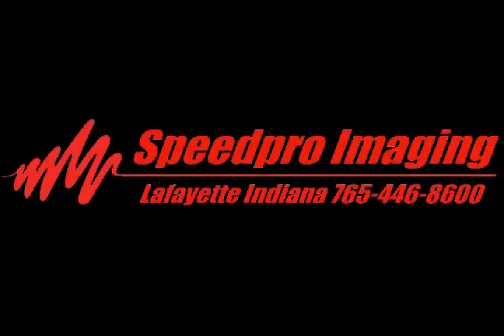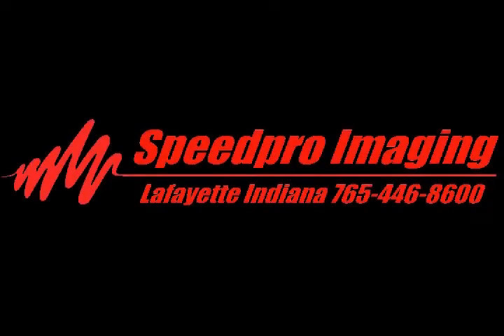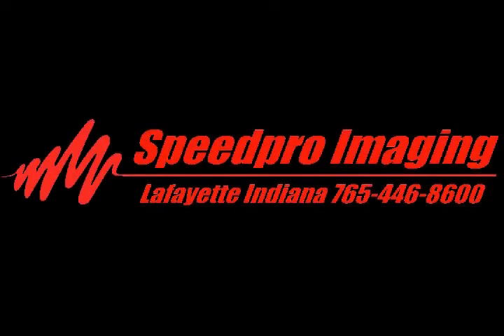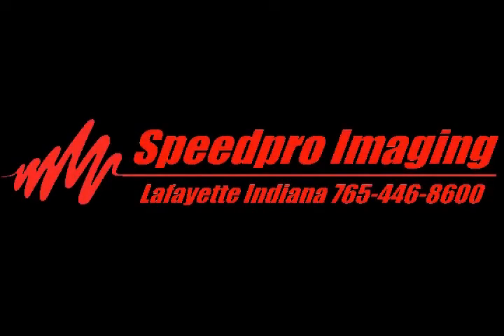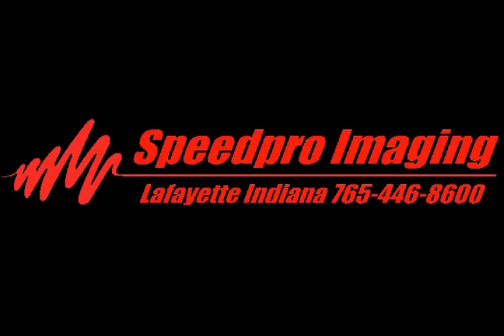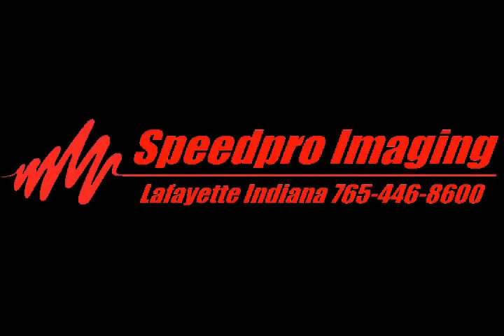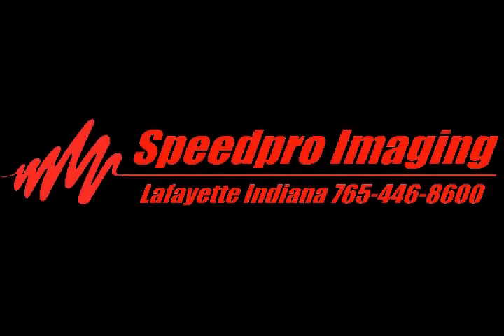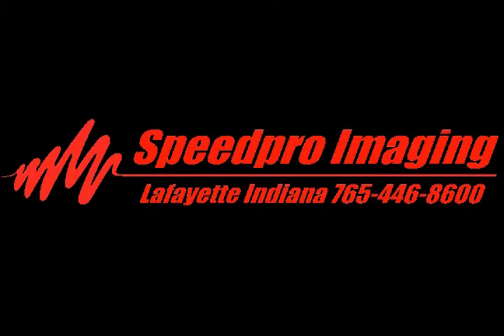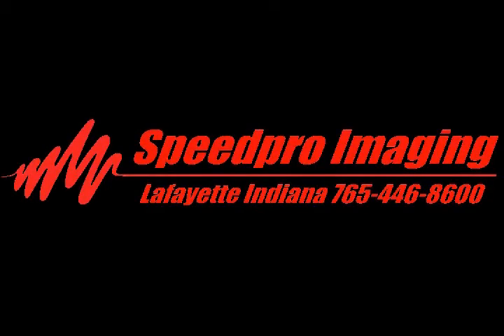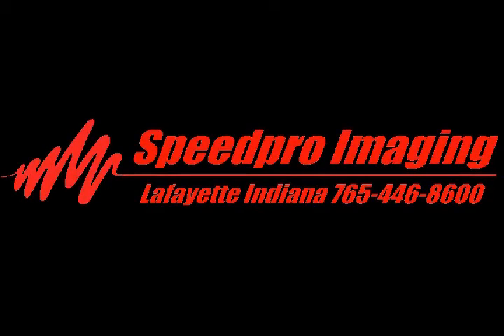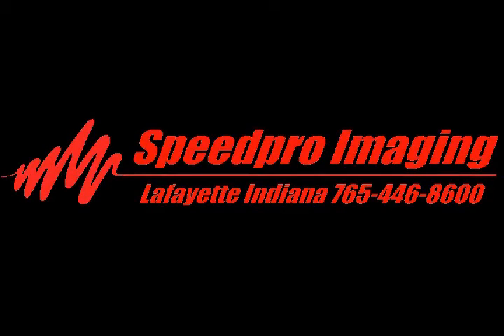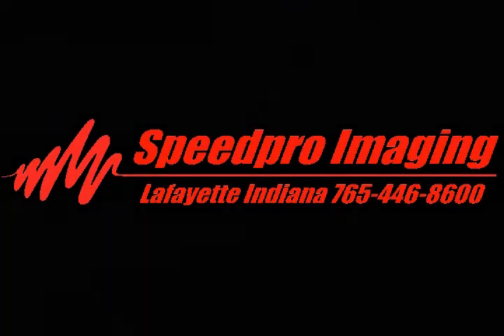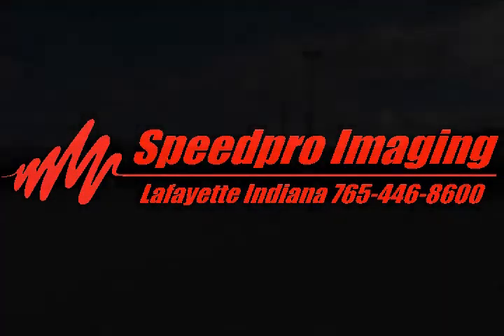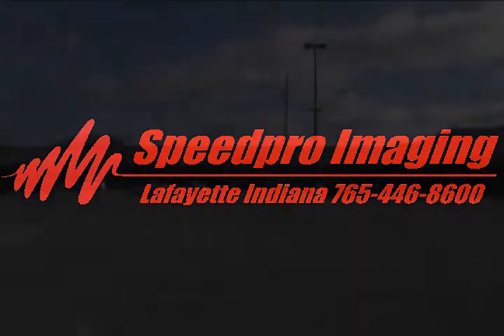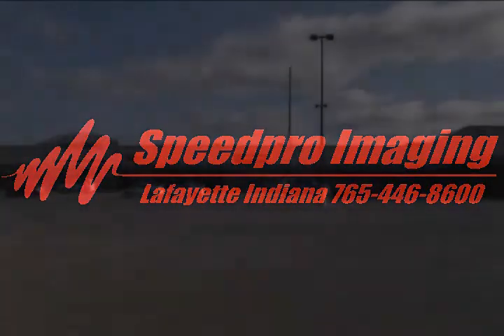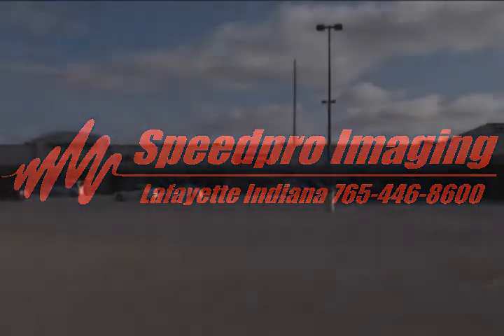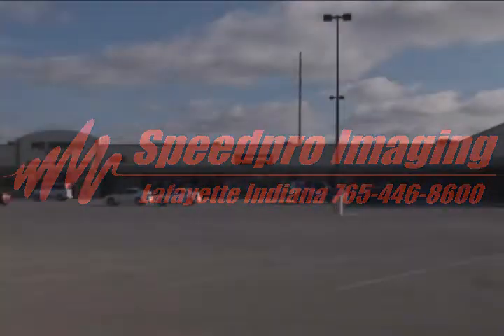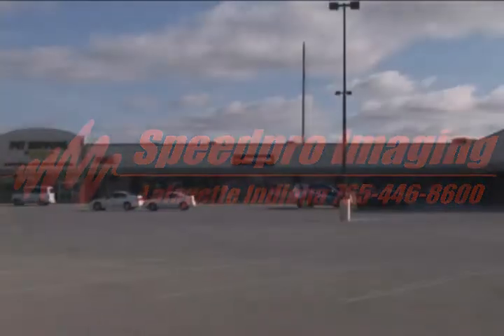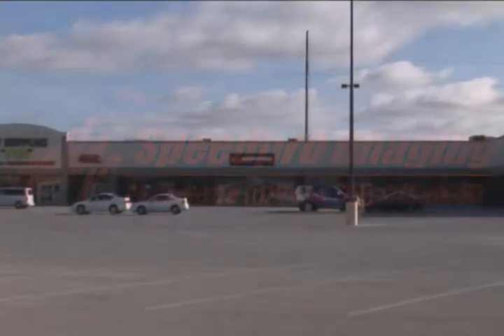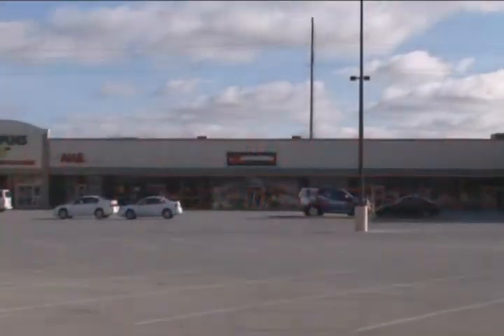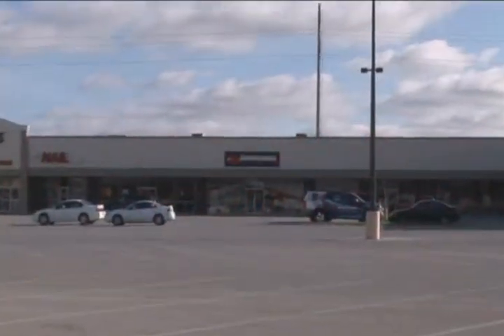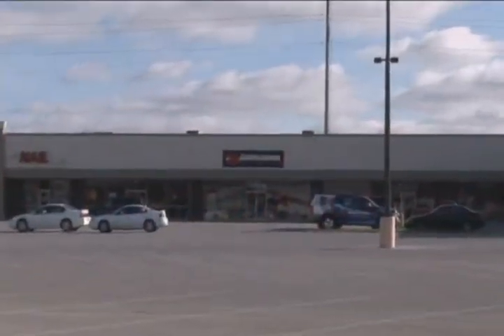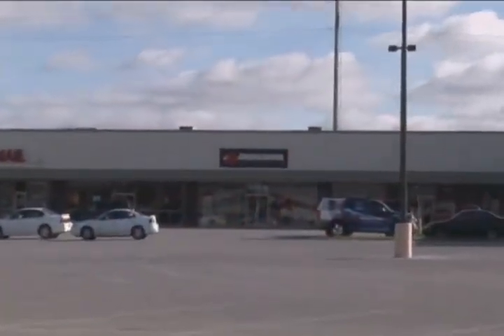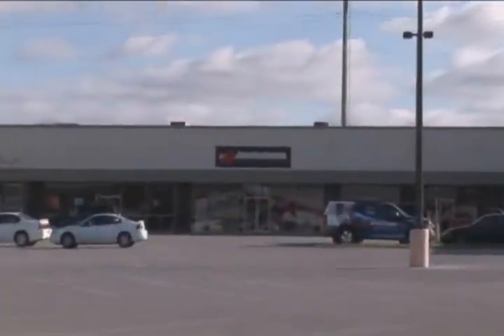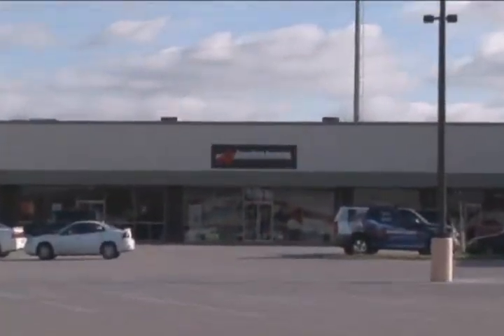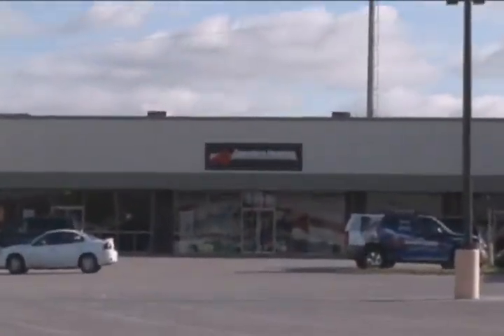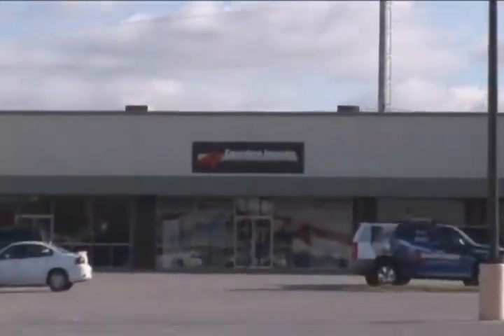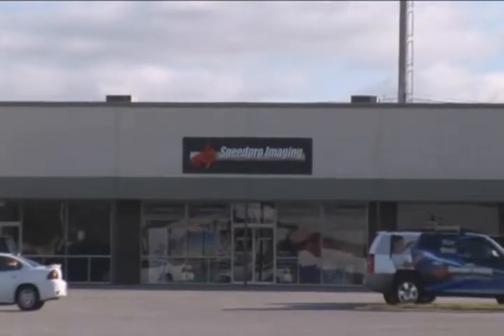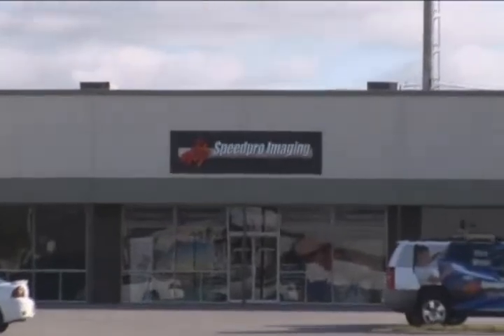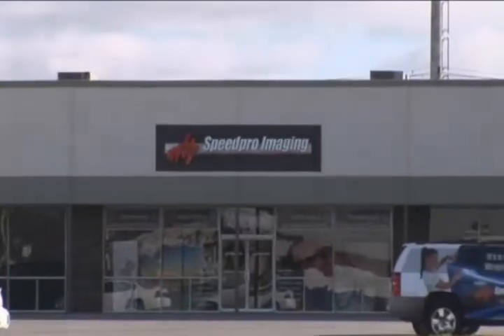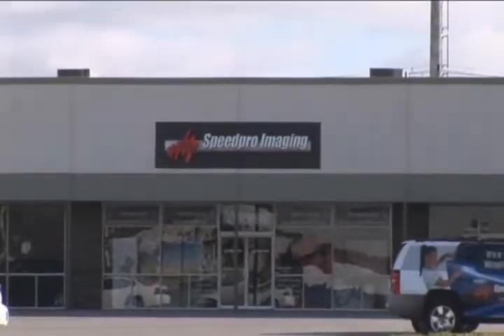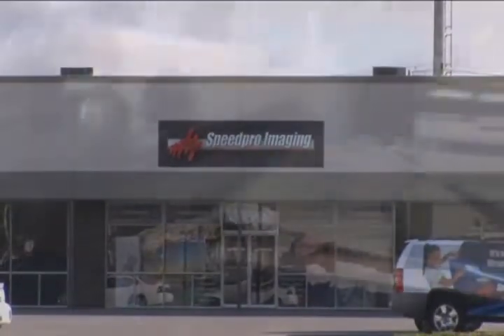Speed Pro Imaging of Lafayette, Indiana is the local resource for all your large promotional imaging needs. Please visit our design studio located at 311 Sagamore Parkway North, Lafayette, Indiana, inside the Home Depot Shopping Center.